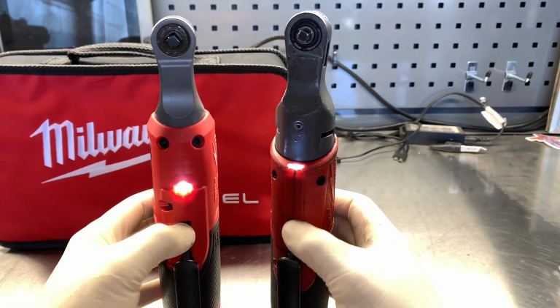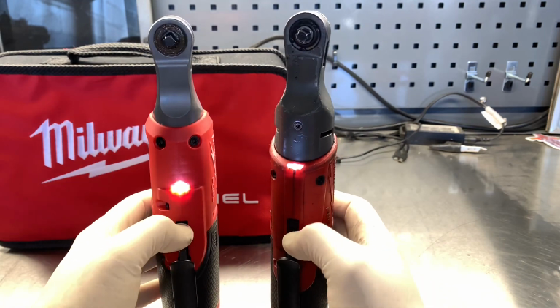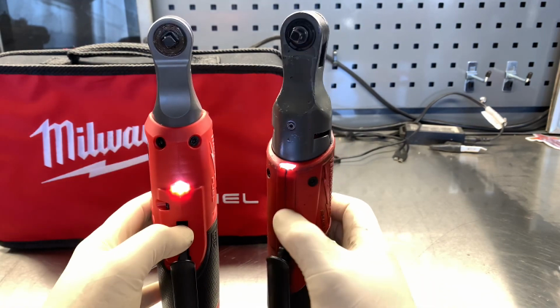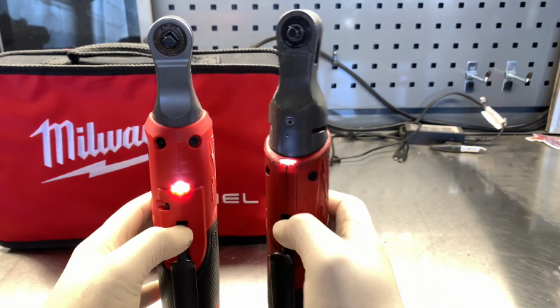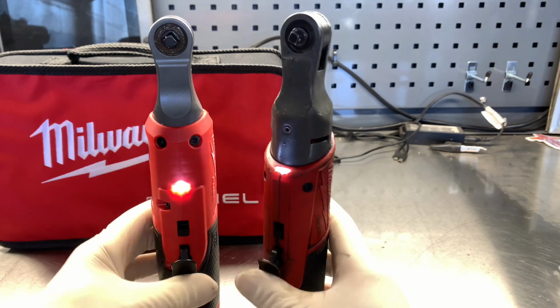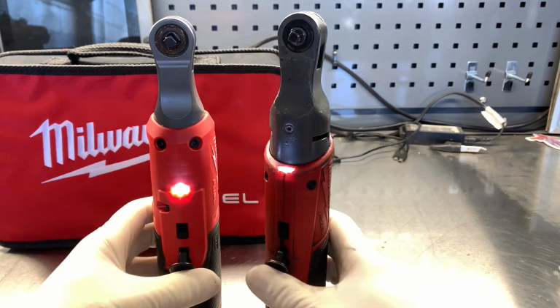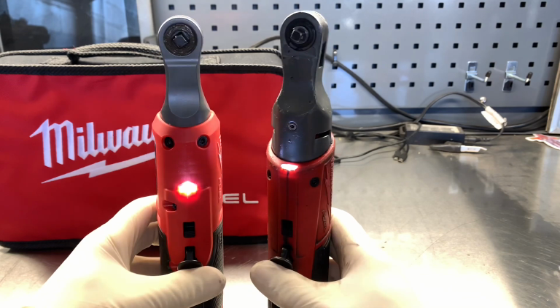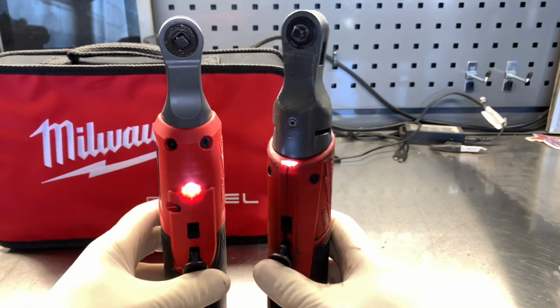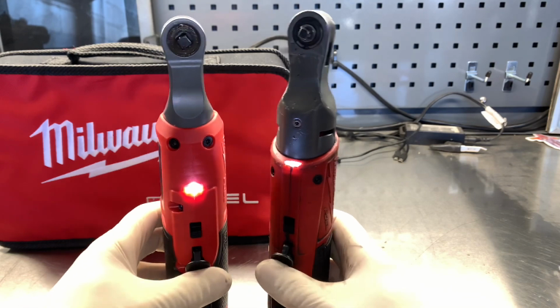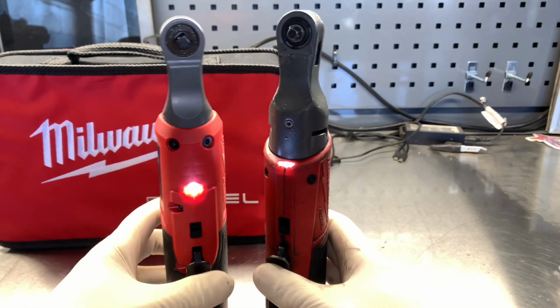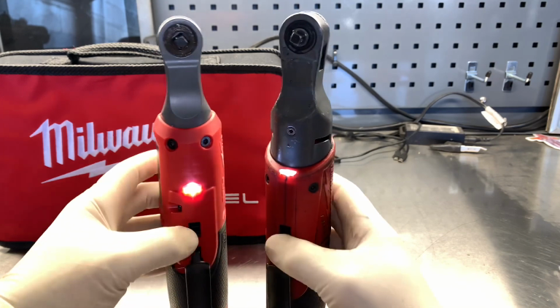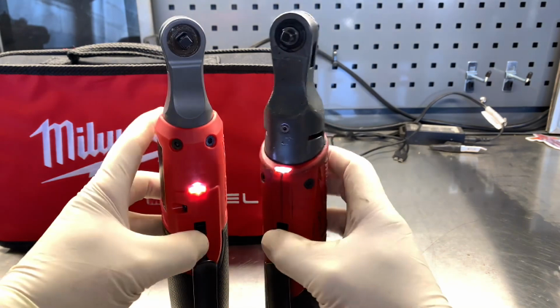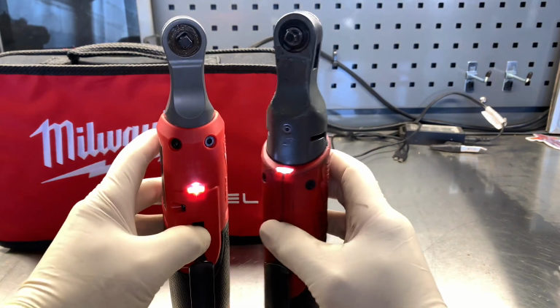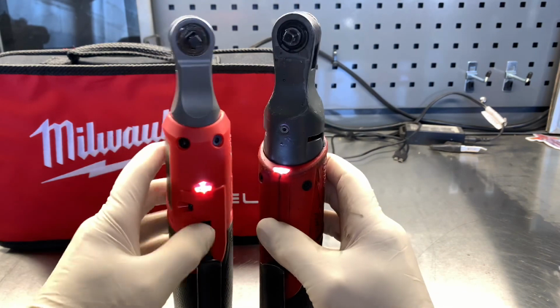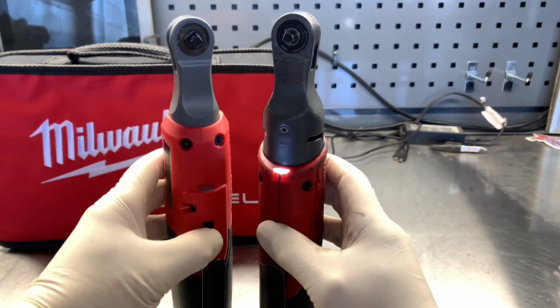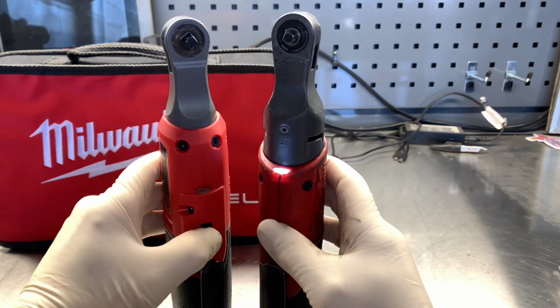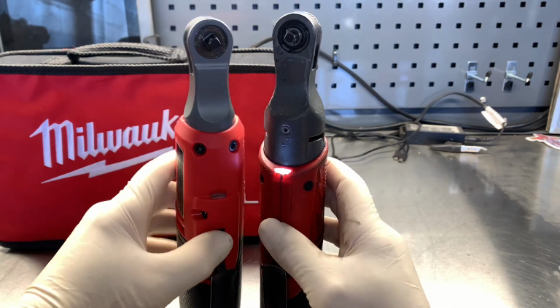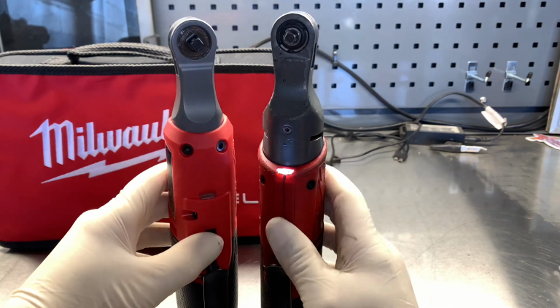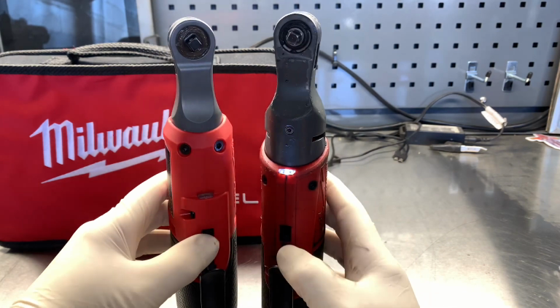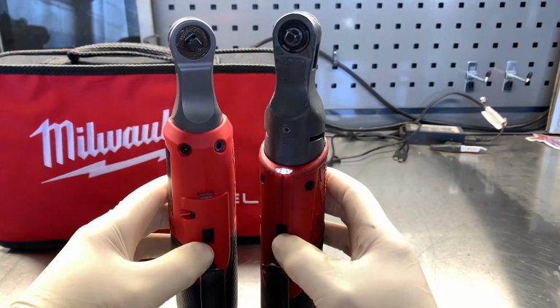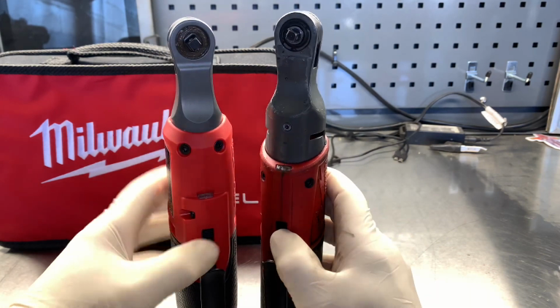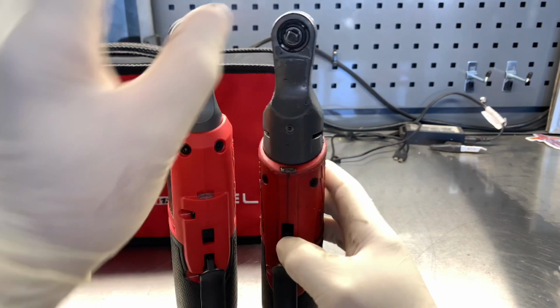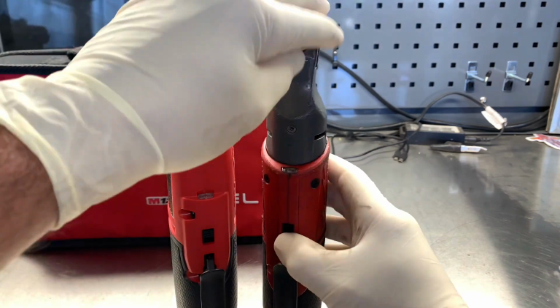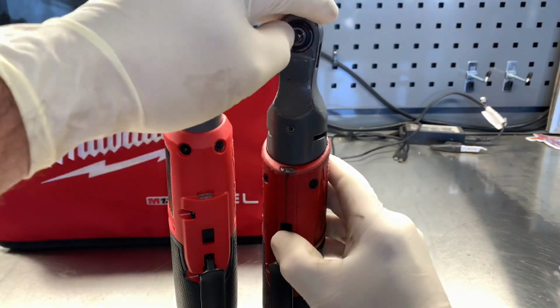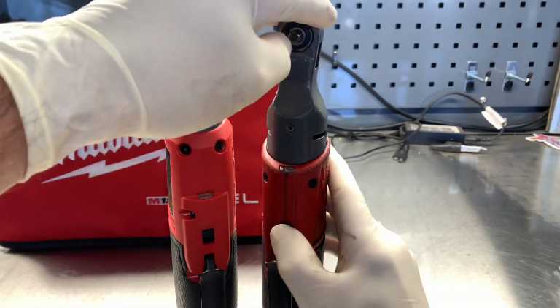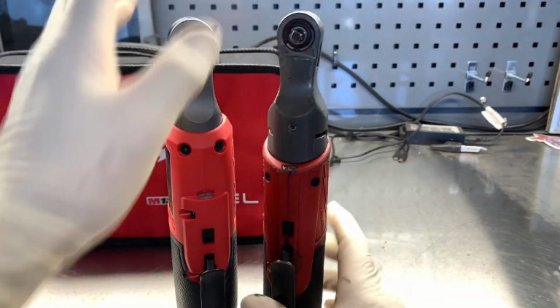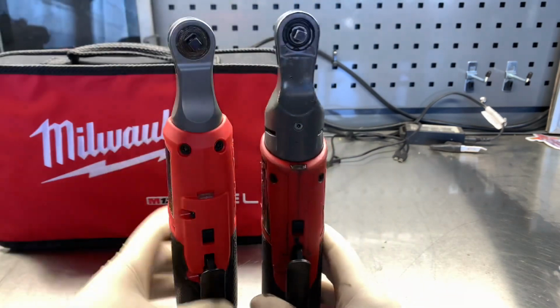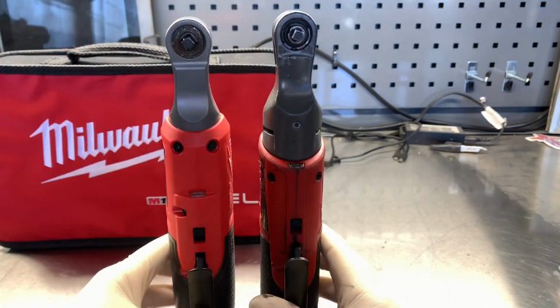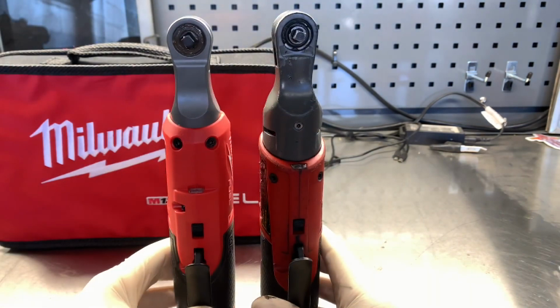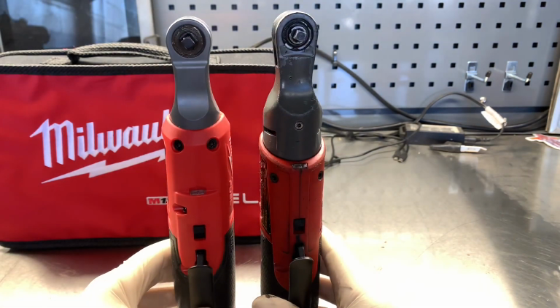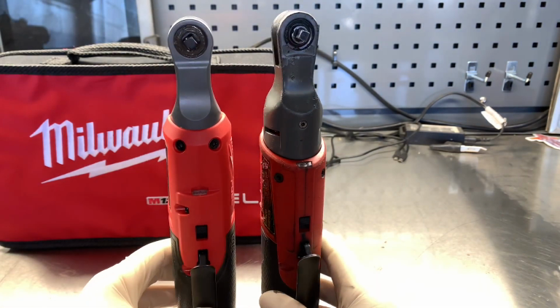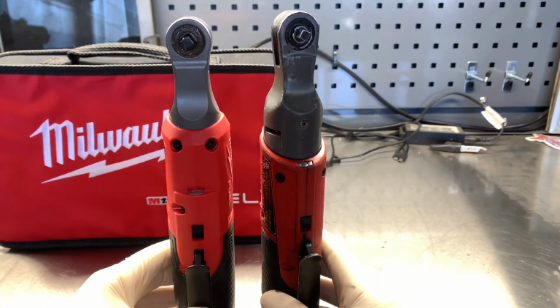Both ratchets feature a trigger lock, so if you're using them in a traveling application and the trigger gets pressed while it's in your bag, the battery doesn't keep running — that way you have a full charge battery when you get there.